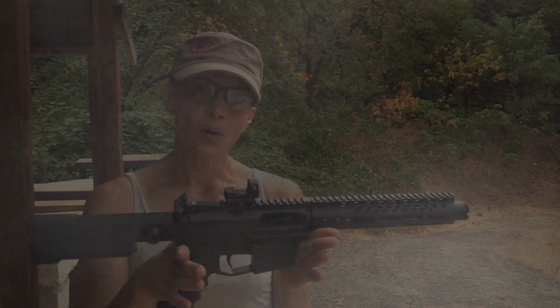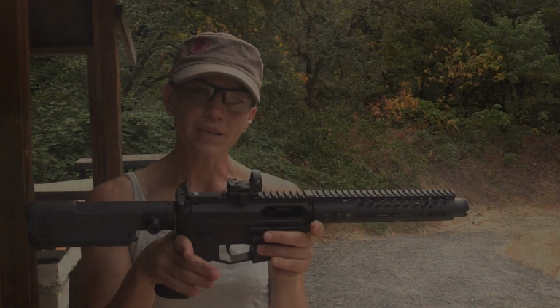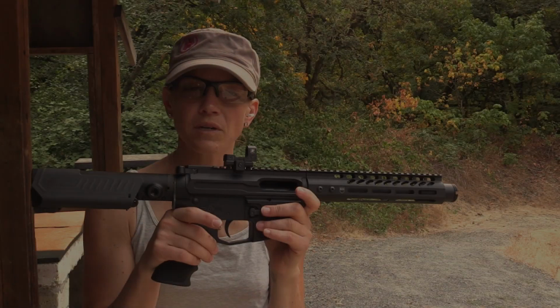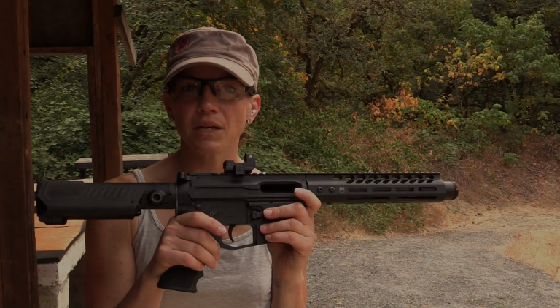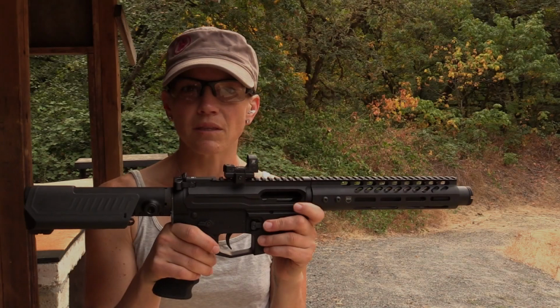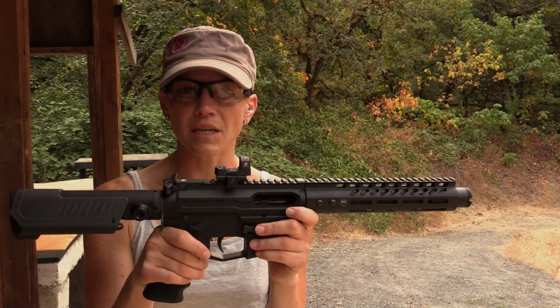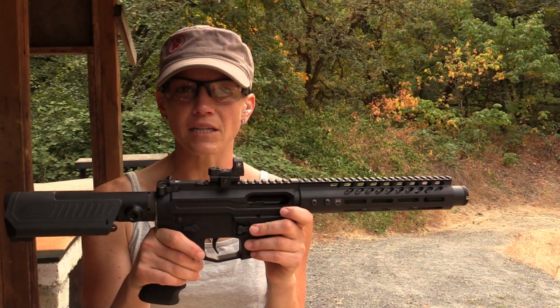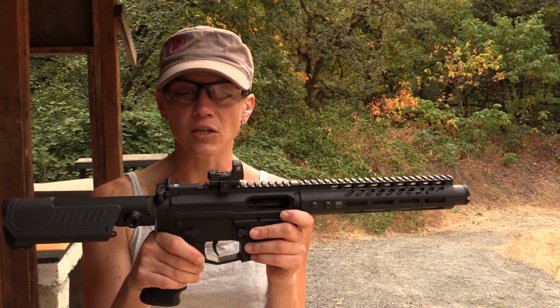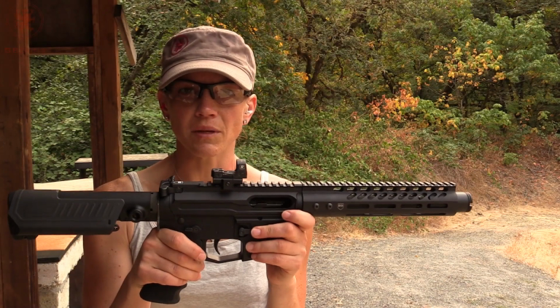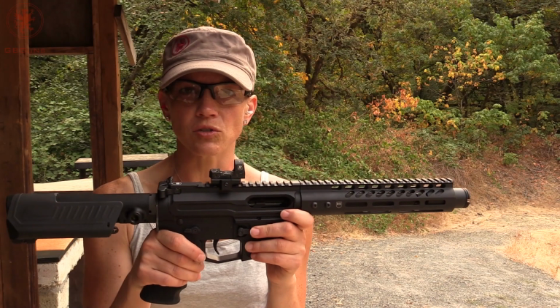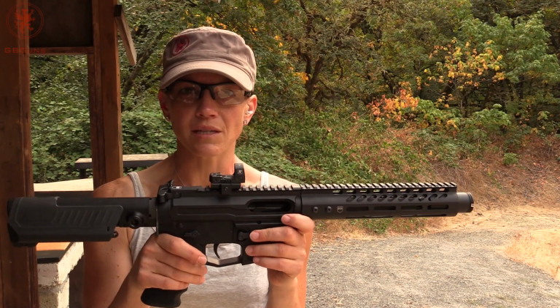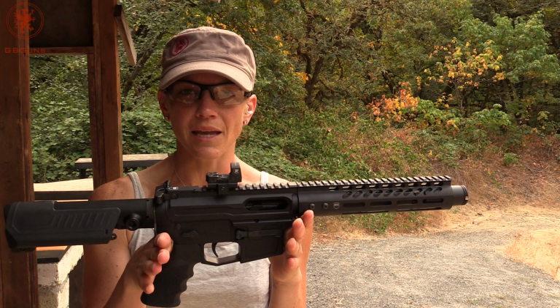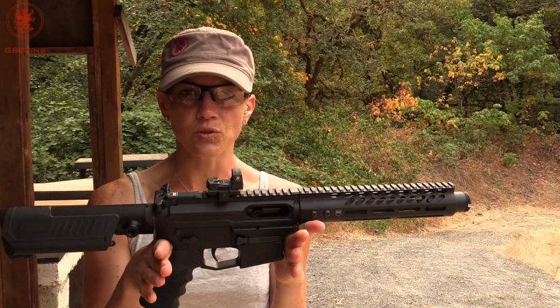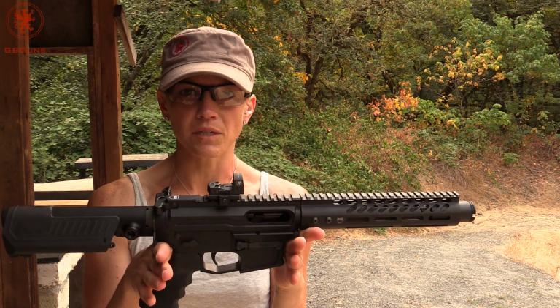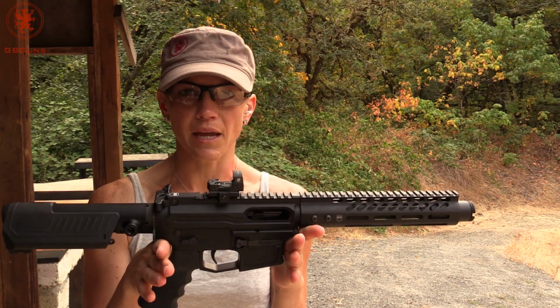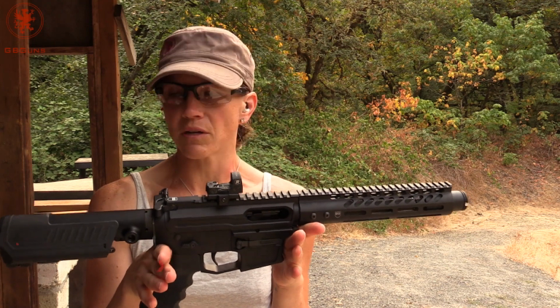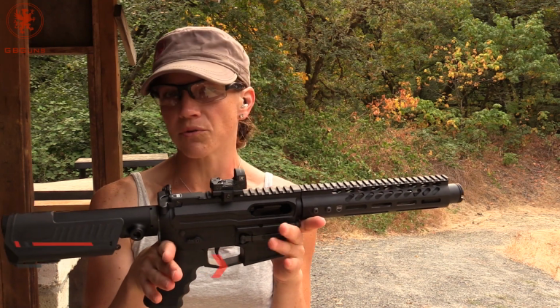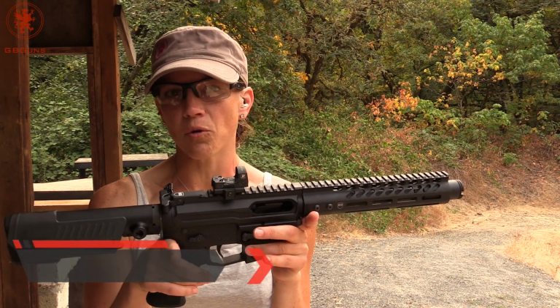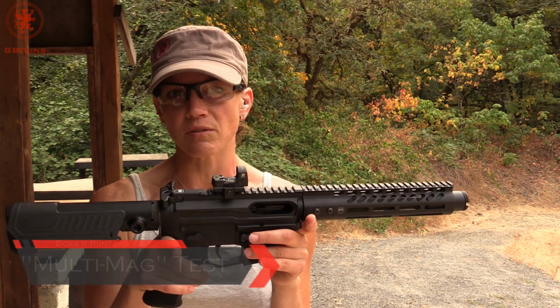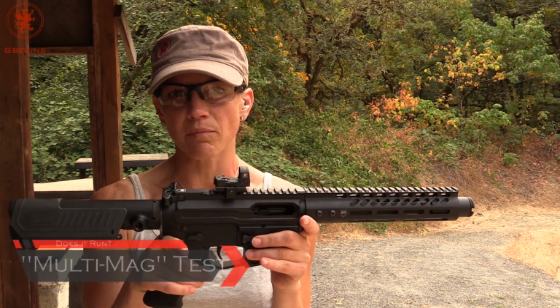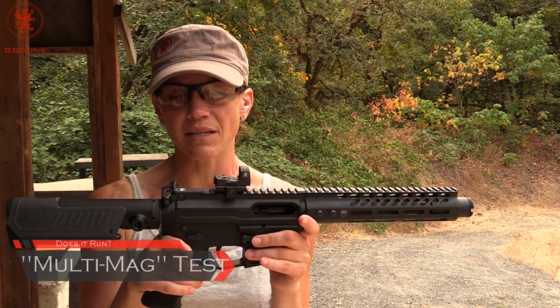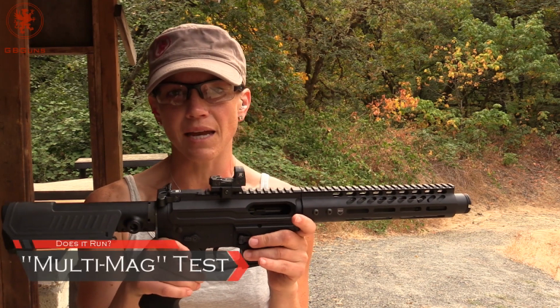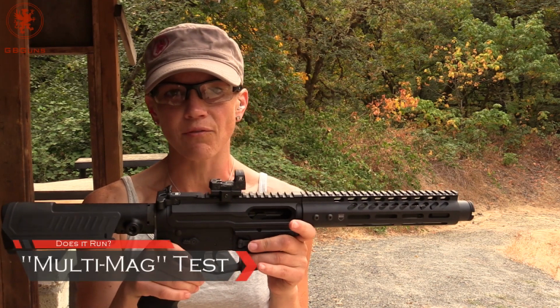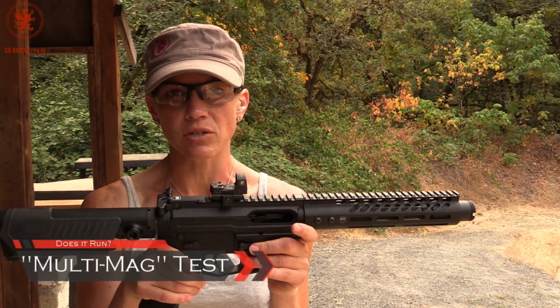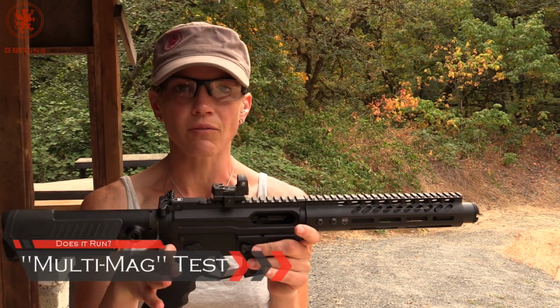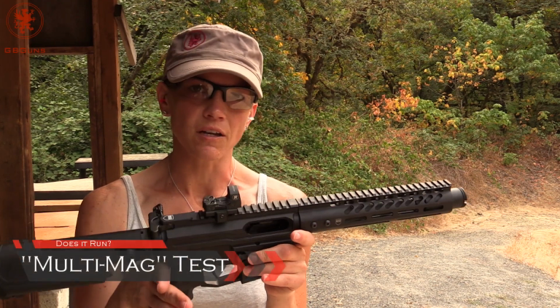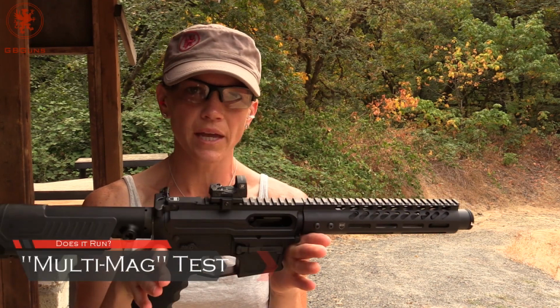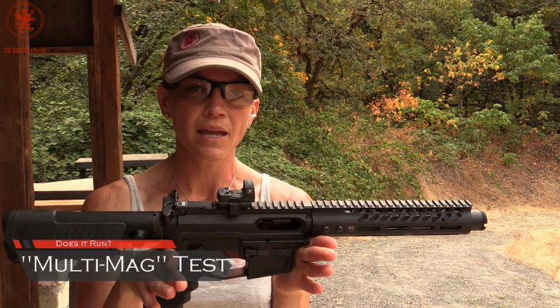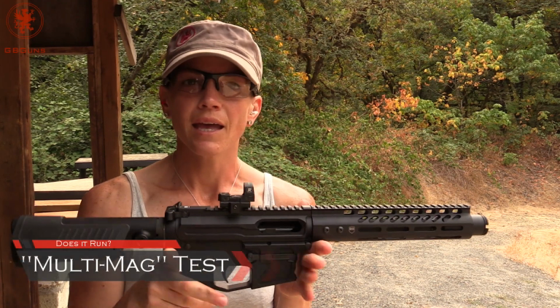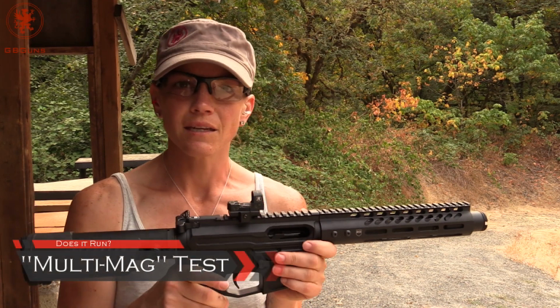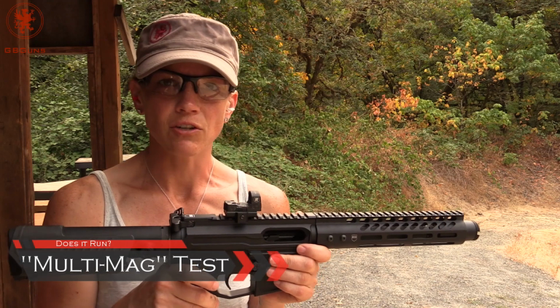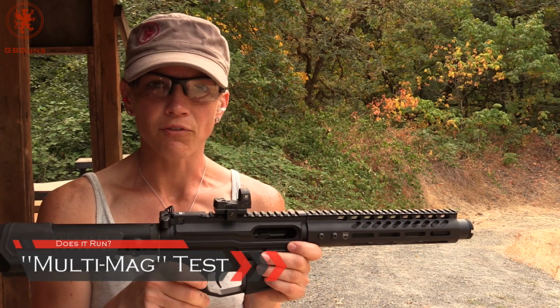We're going to play with the Darkstorm Industries Hailstorm today. We're going to run it through a whole bunch of different mags, see how they function, if it locks back, and if they drop free.